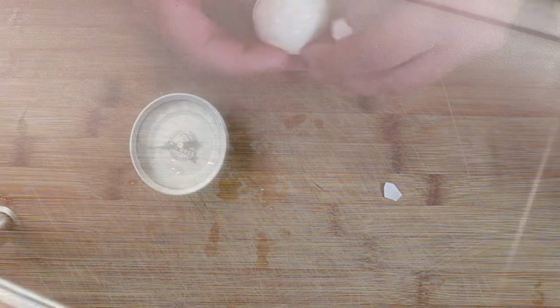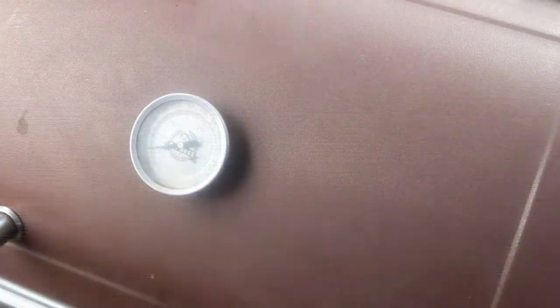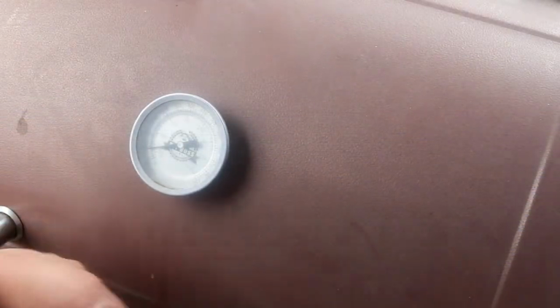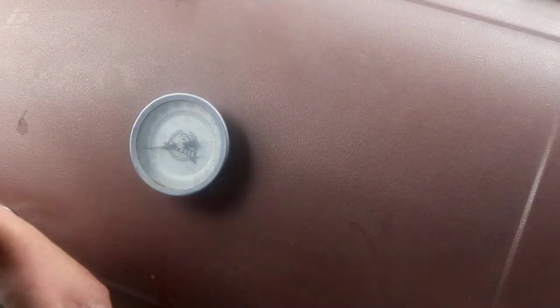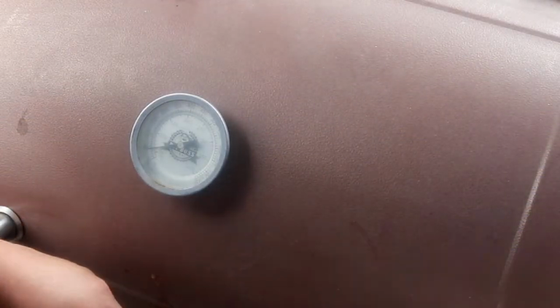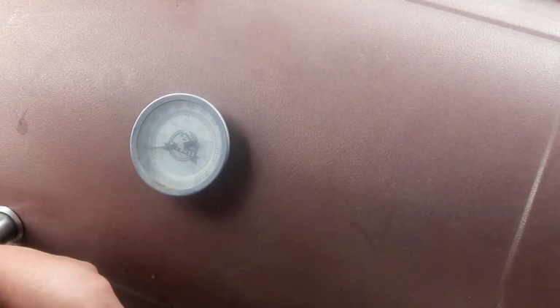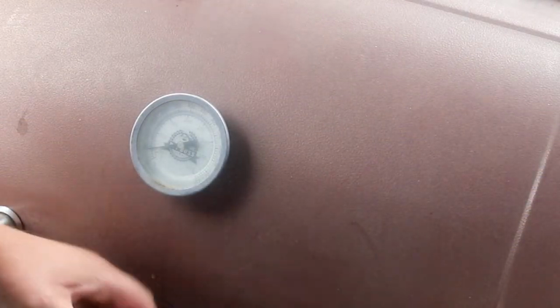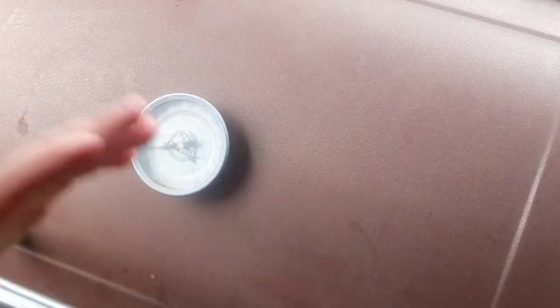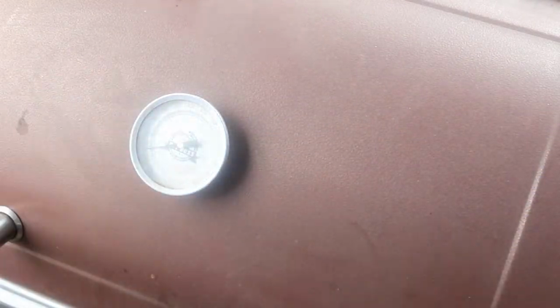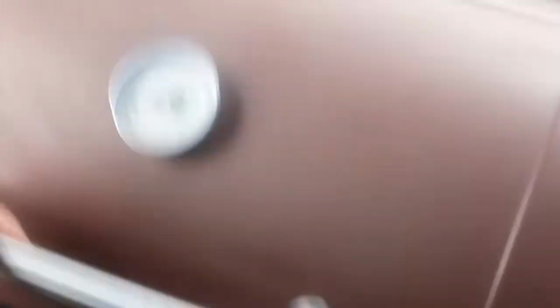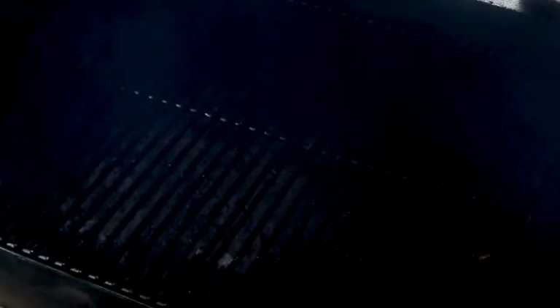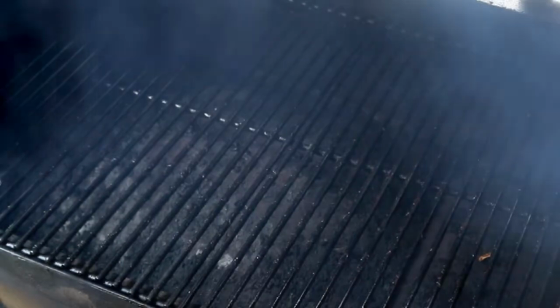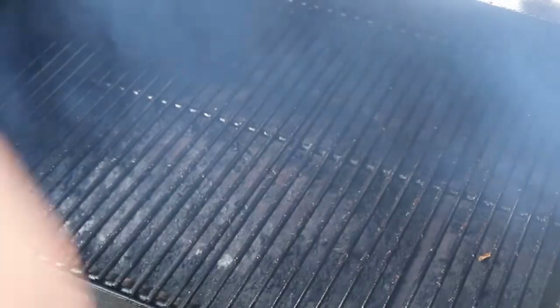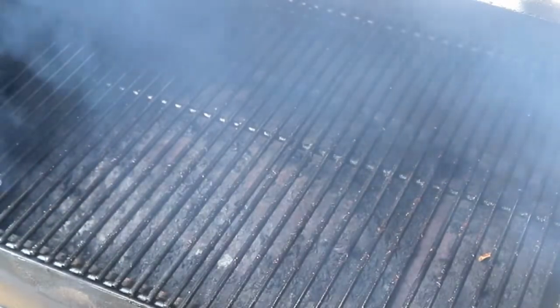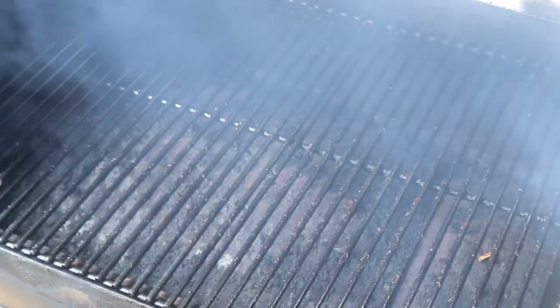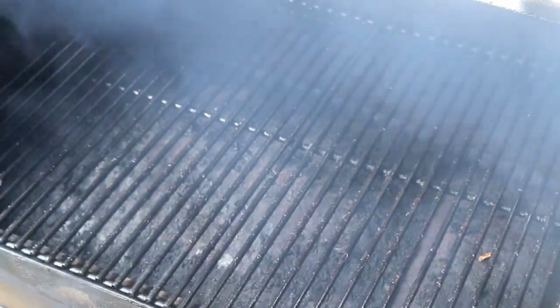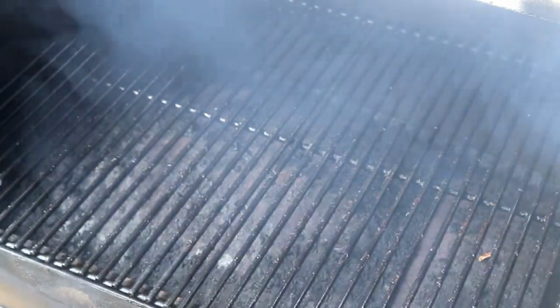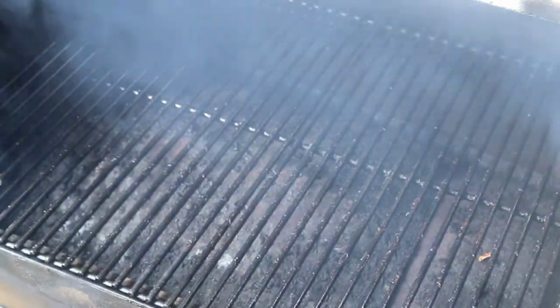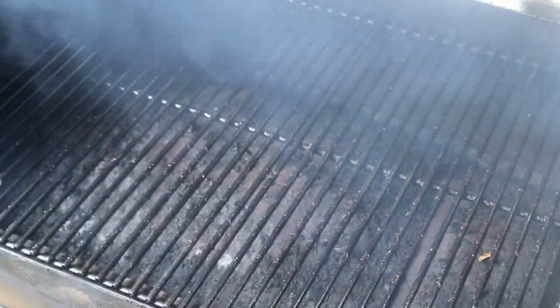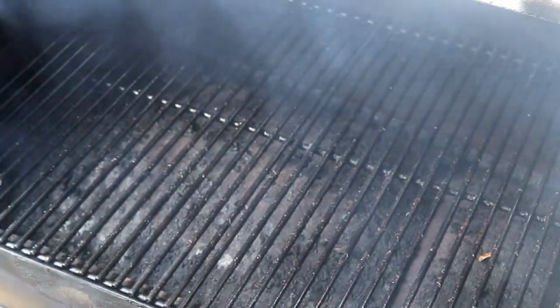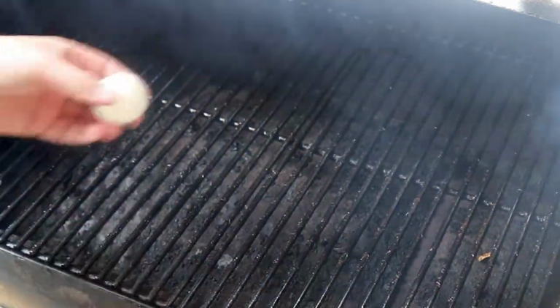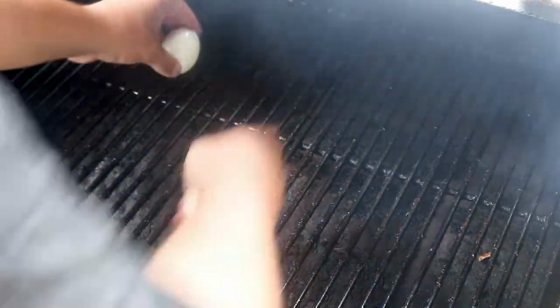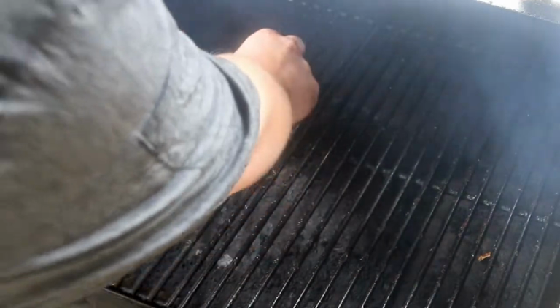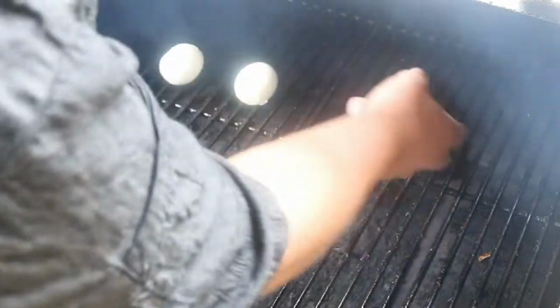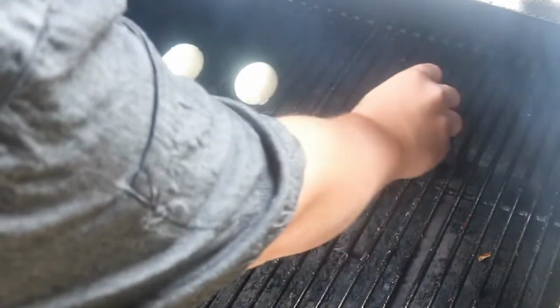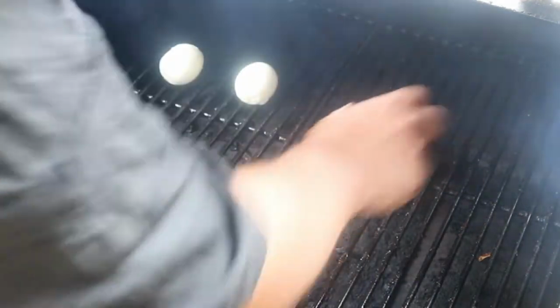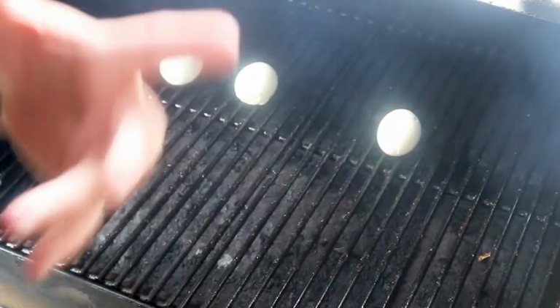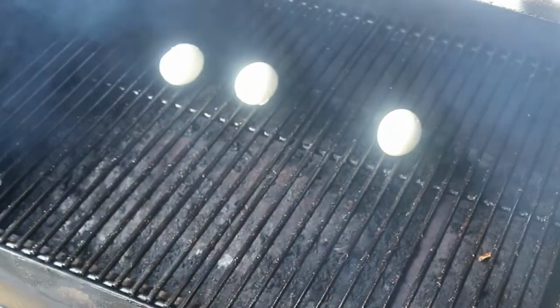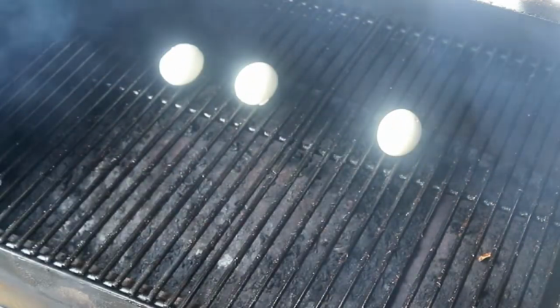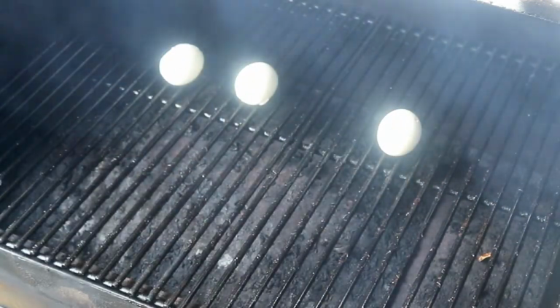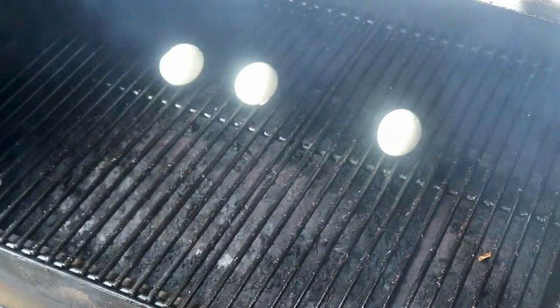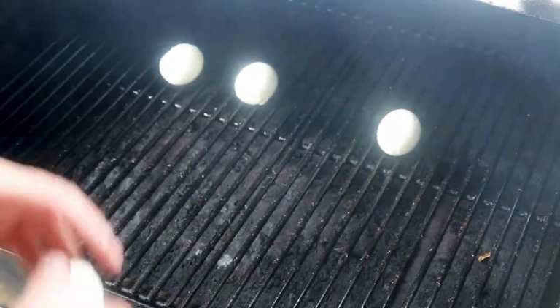We have the eggs peeled. The smoker temperature is down to 170. We're going to place our peeled eggs back onto the smoker and let these go for a minimum of 30 minutes up to an hour, depending on how much smoke you actually like.